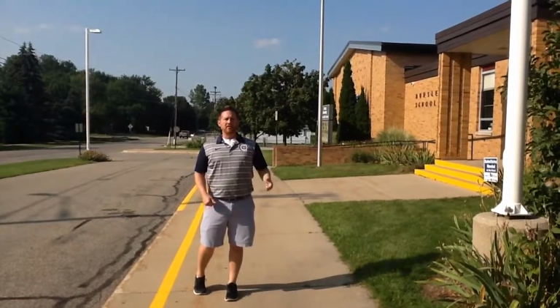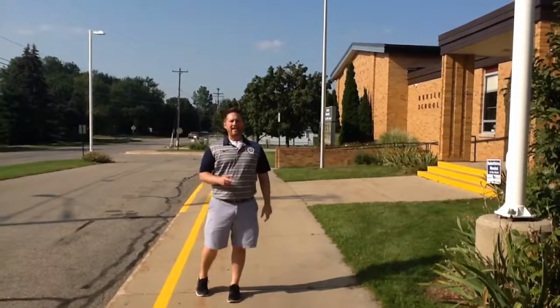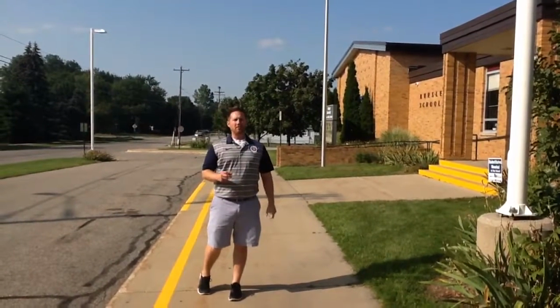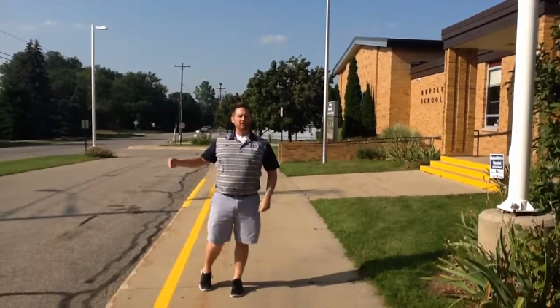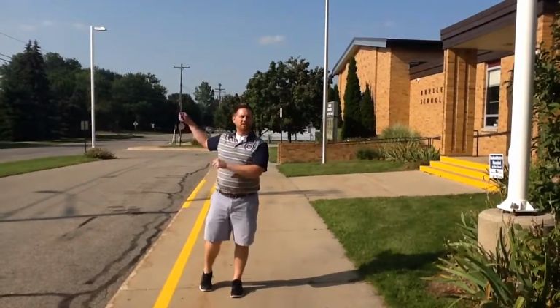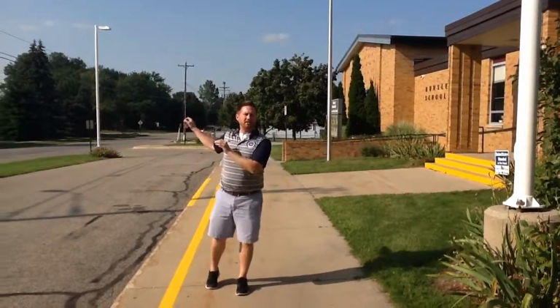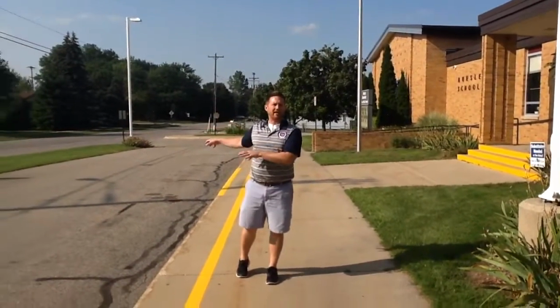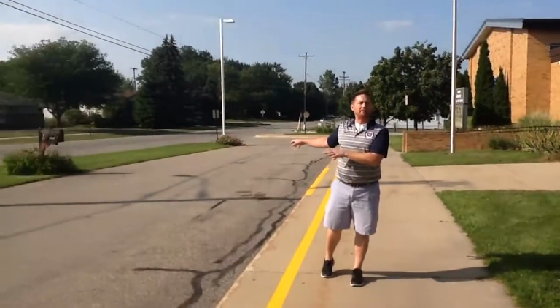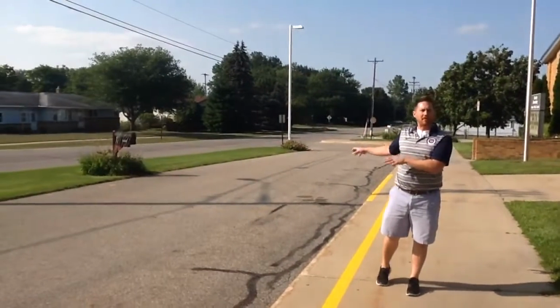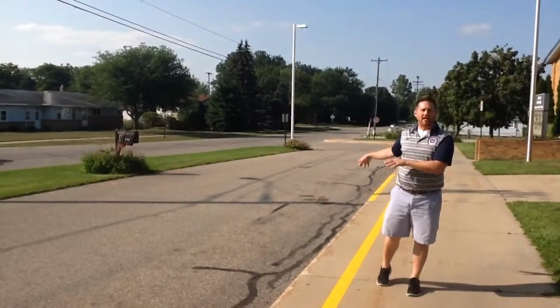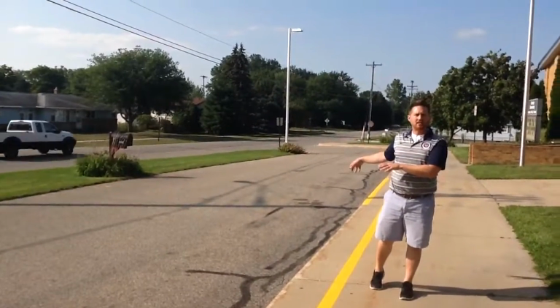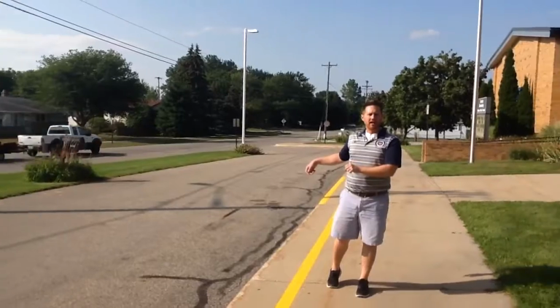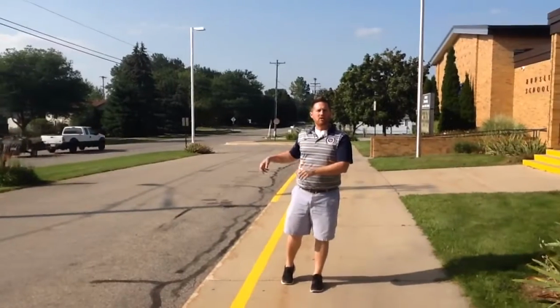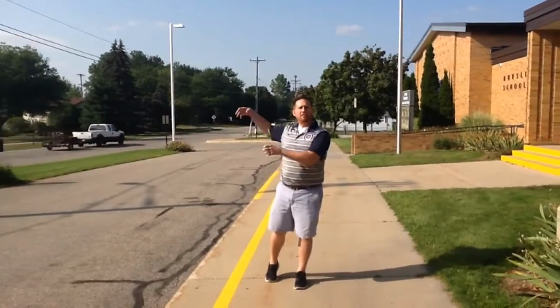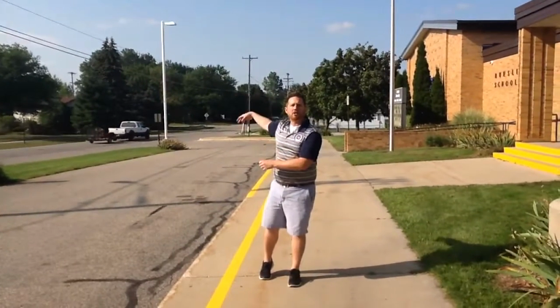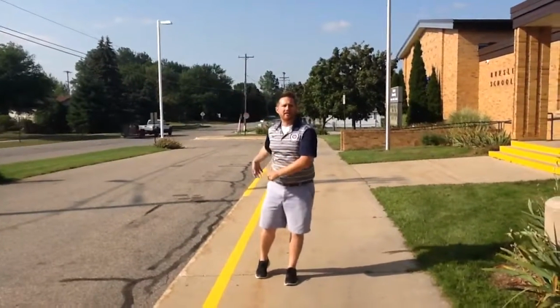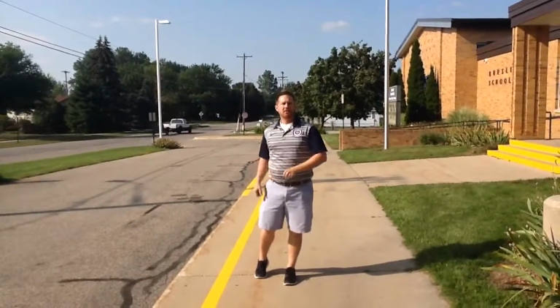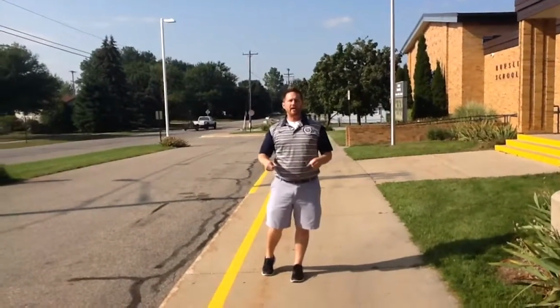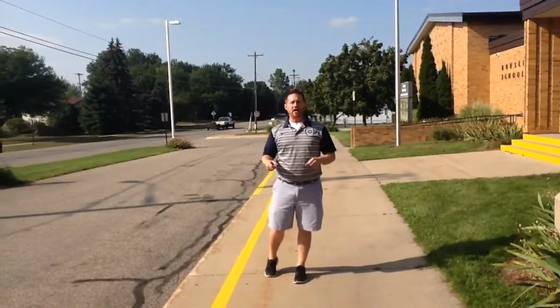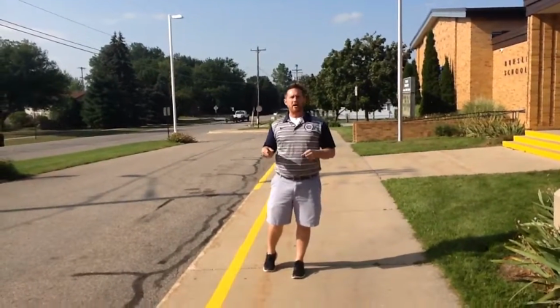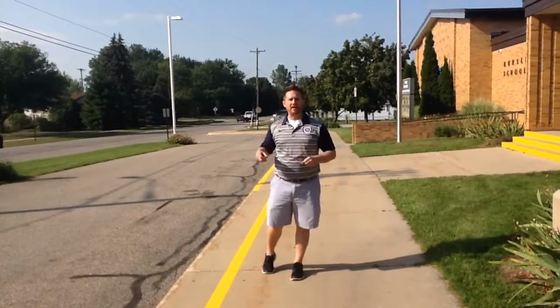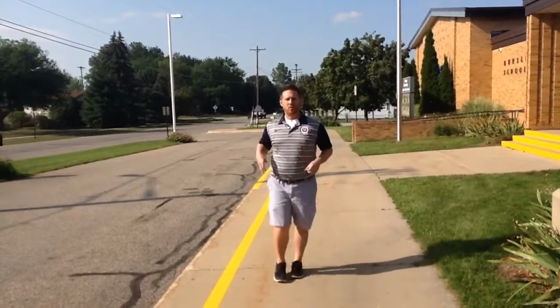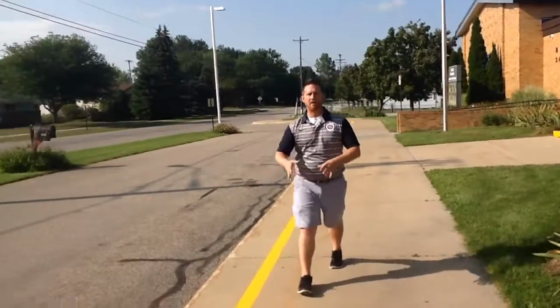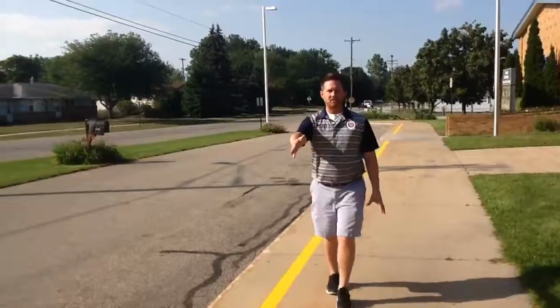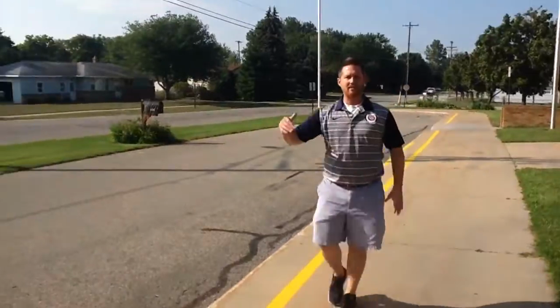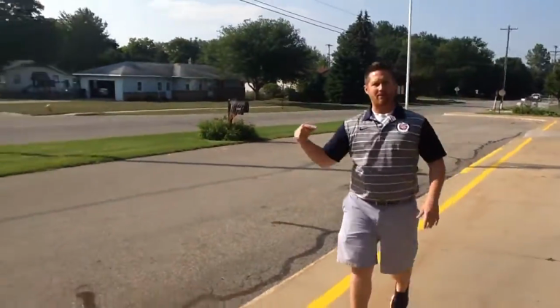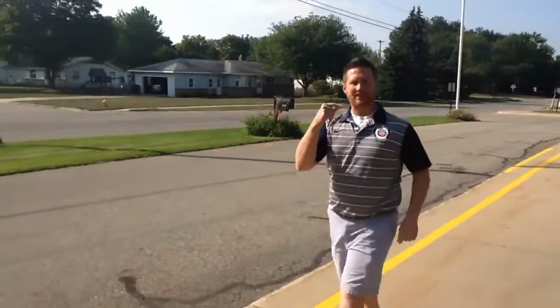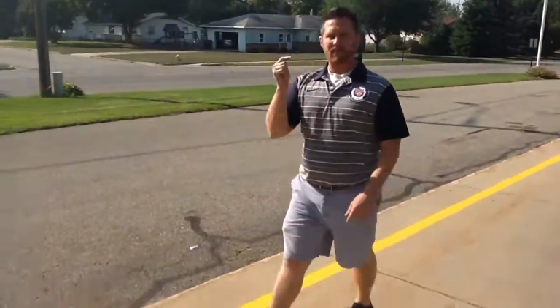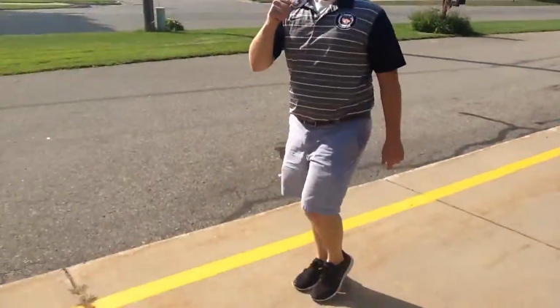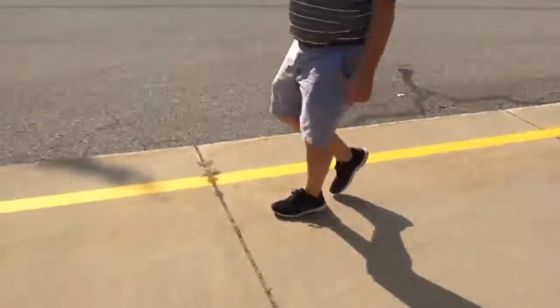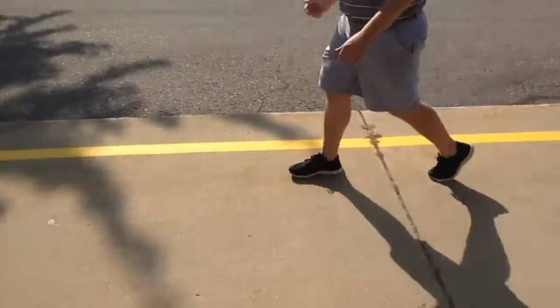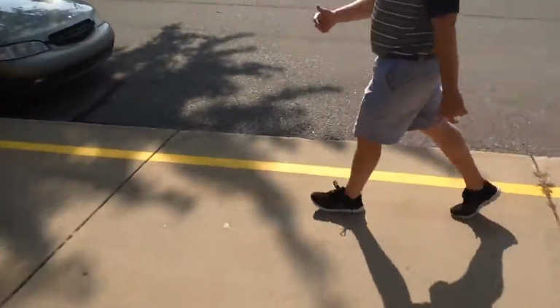The second job you will do is you will meet the students here that get dropped off by the bus. You will grab the younger kids, third grade and under, off the bus and you will walk them this way, staying on this side of the yellow line away from the parking lot.